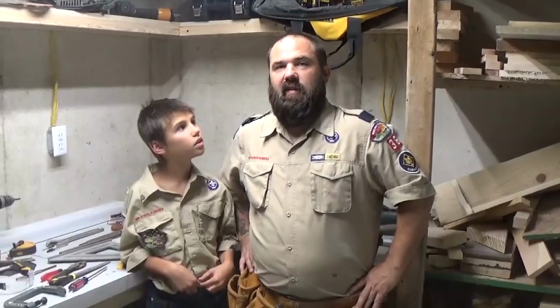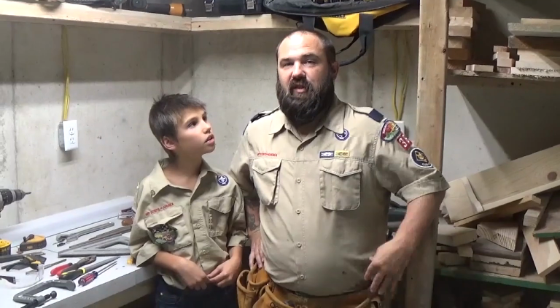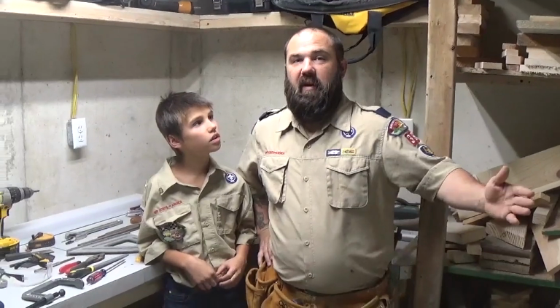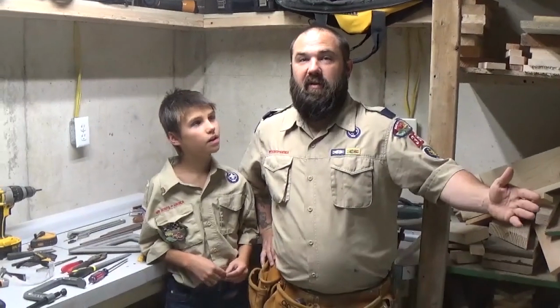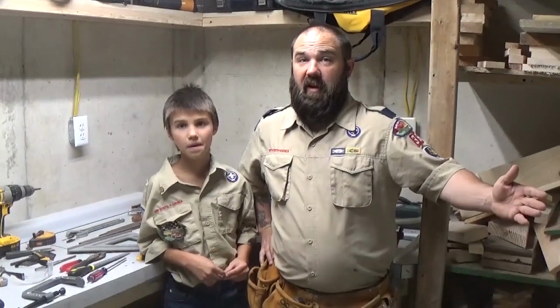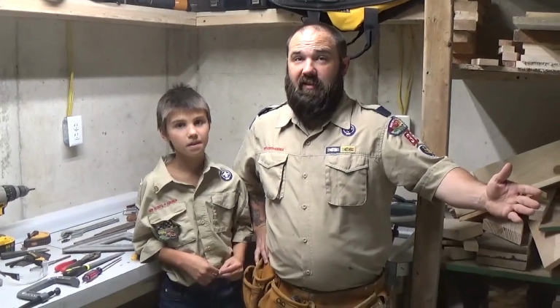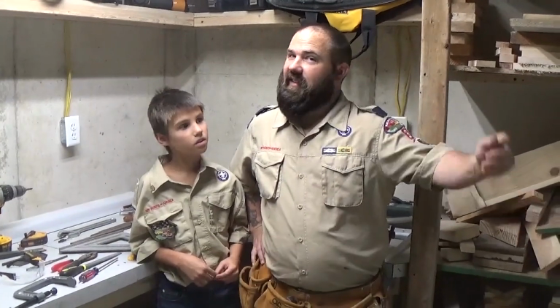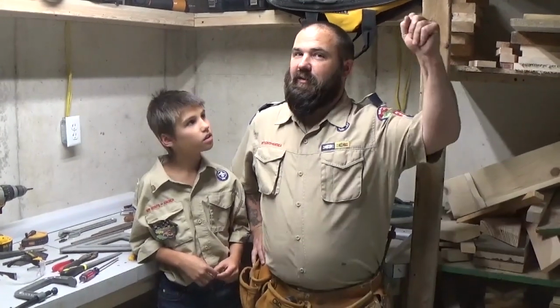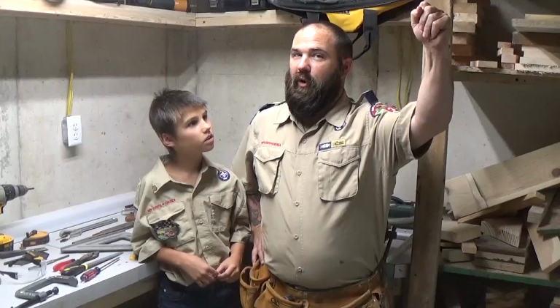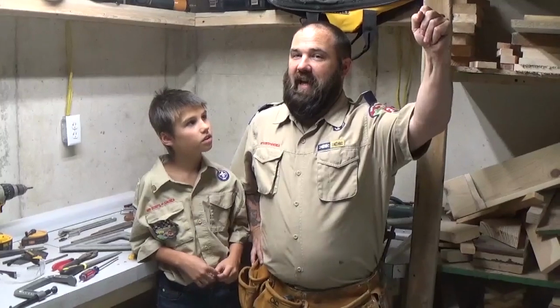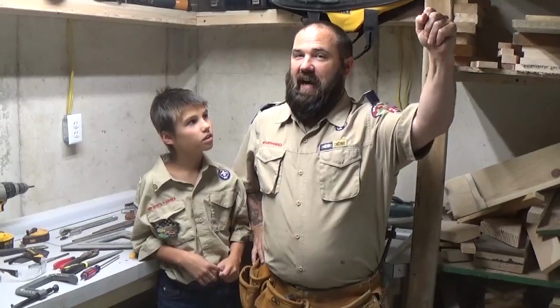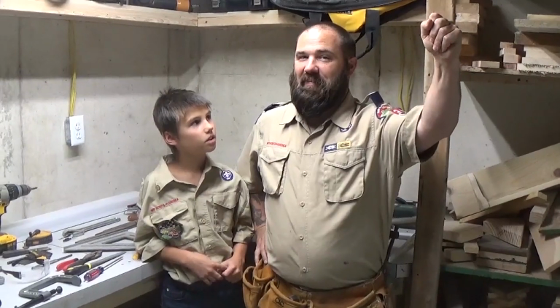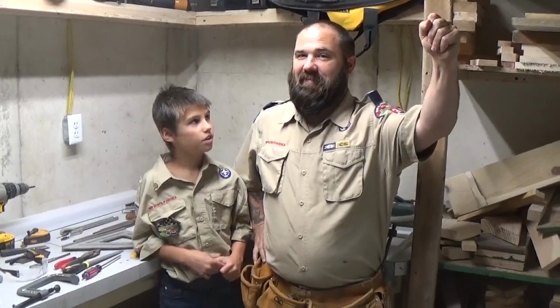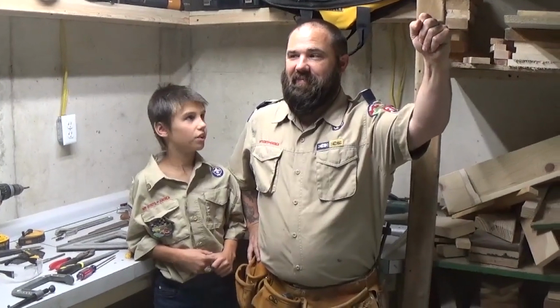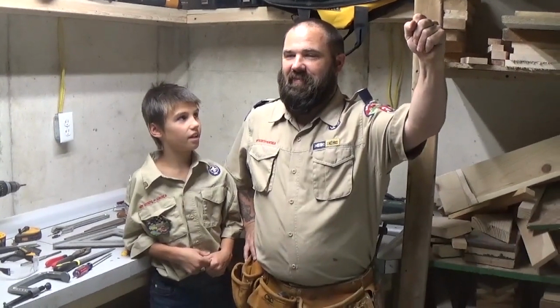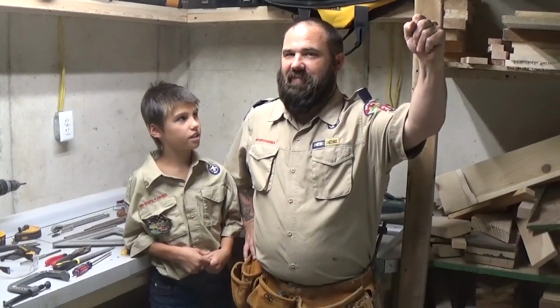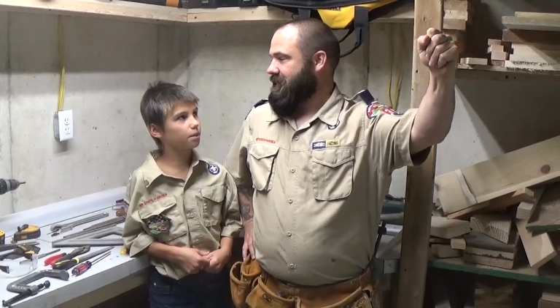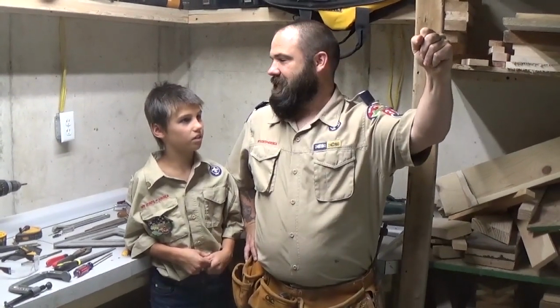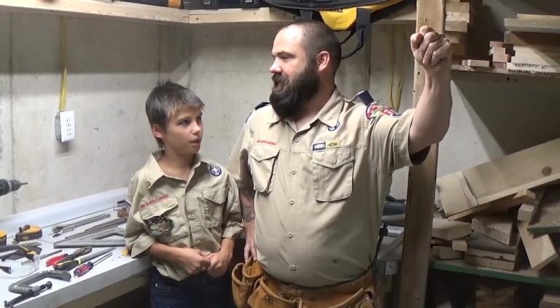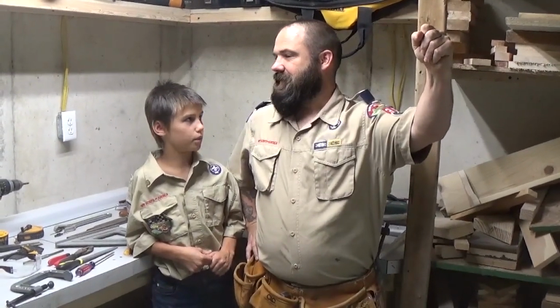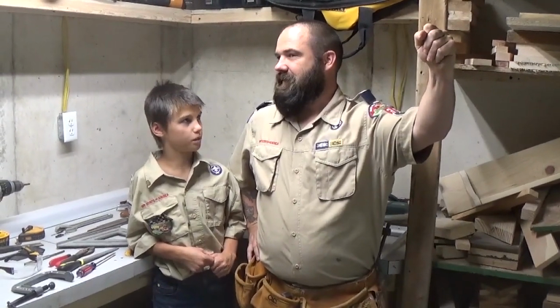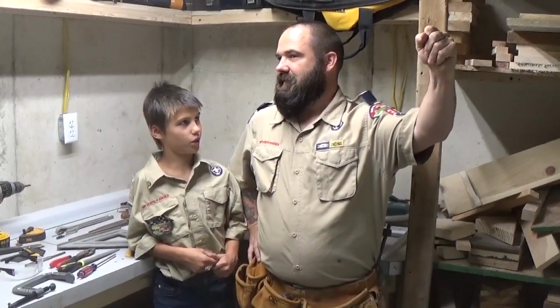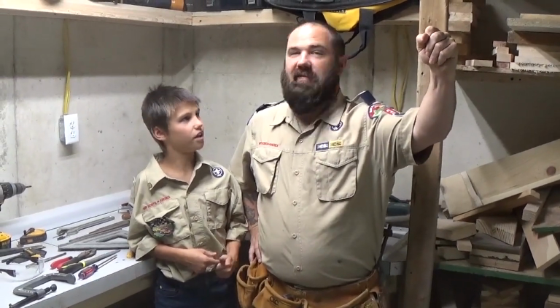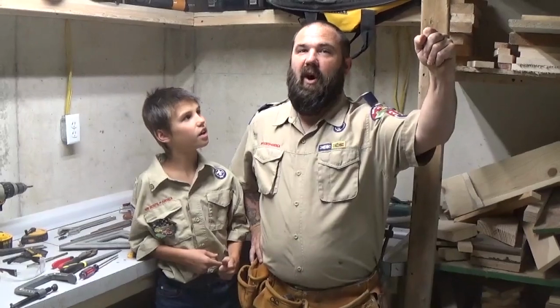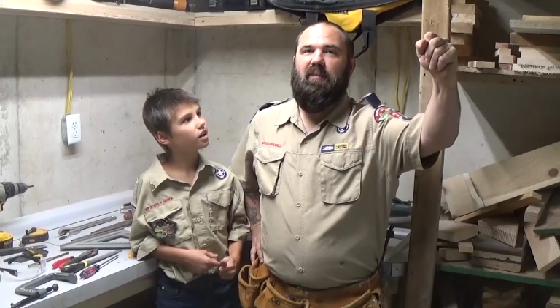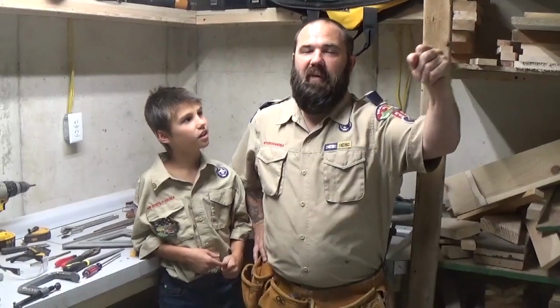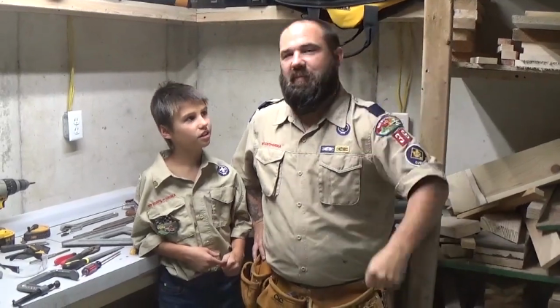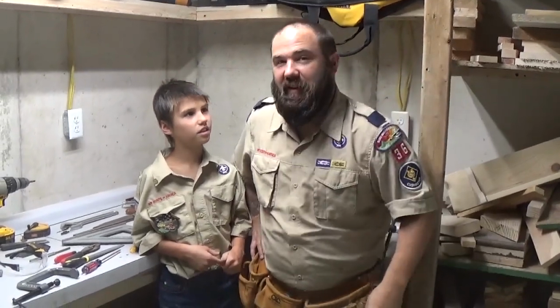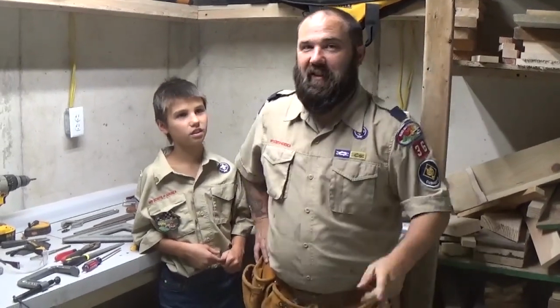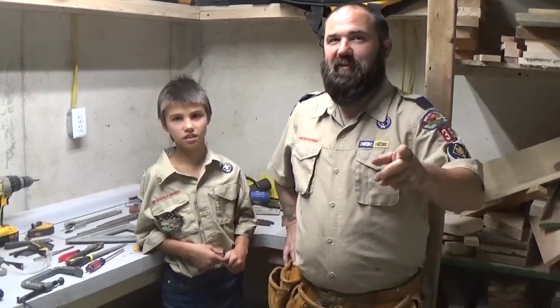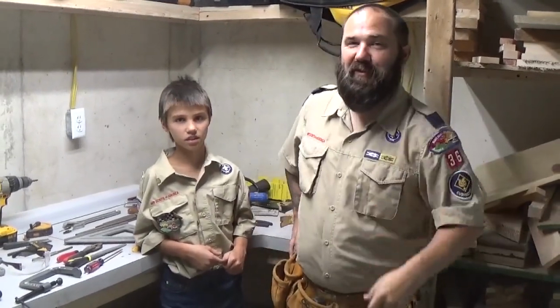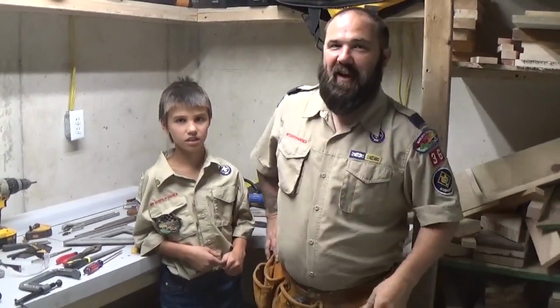Does everybody know what time it is? TOOL TIME! No, Dad. It's Cub Scout time and we're doing Build It. Oh, my bad. That's a reference for you guys.